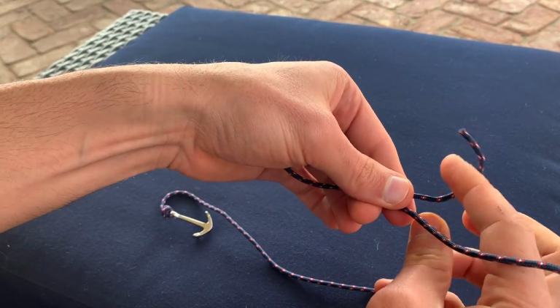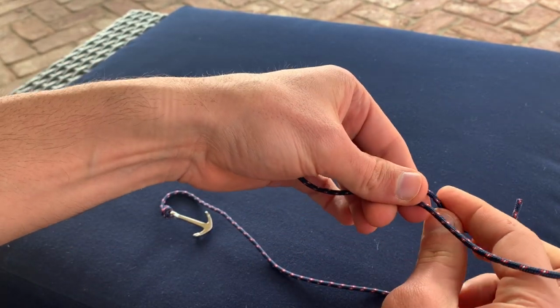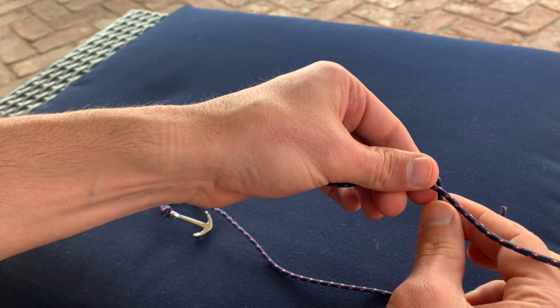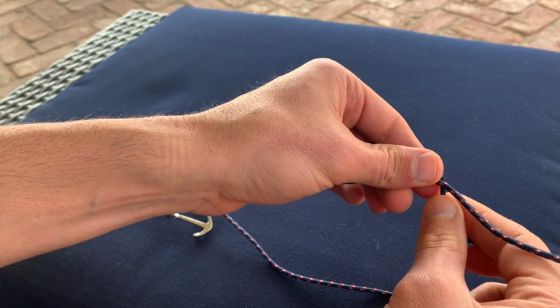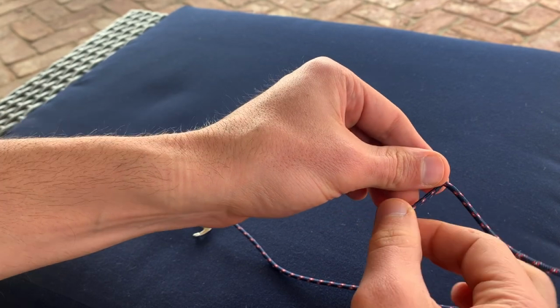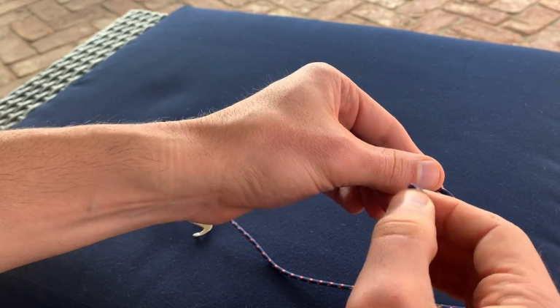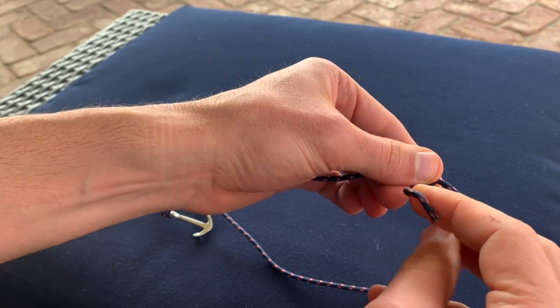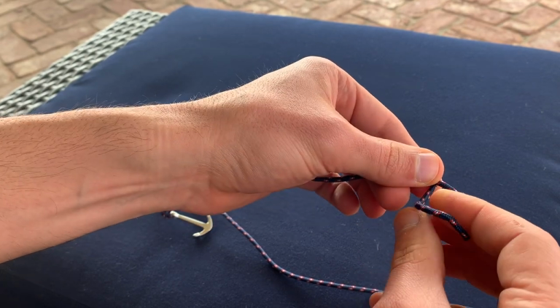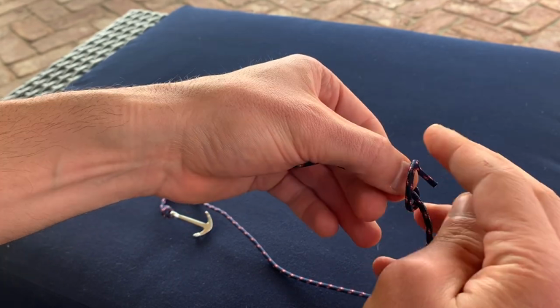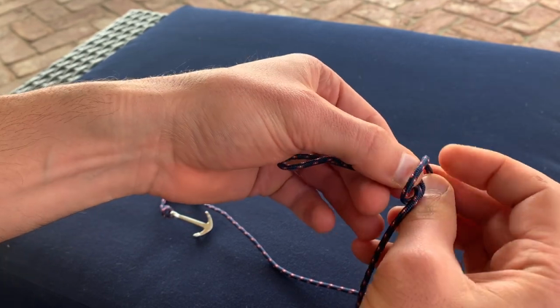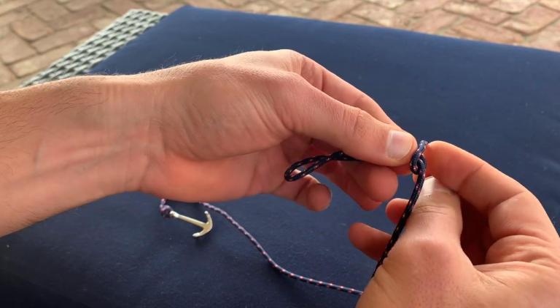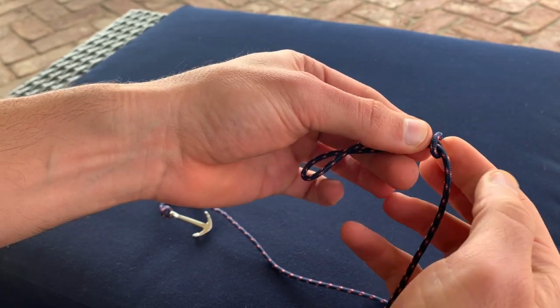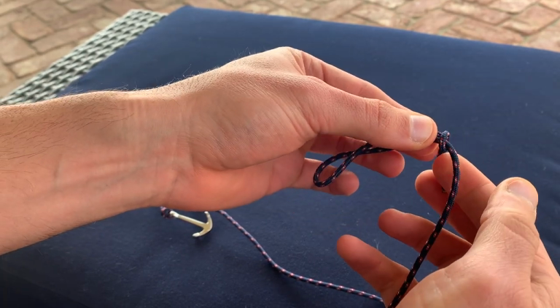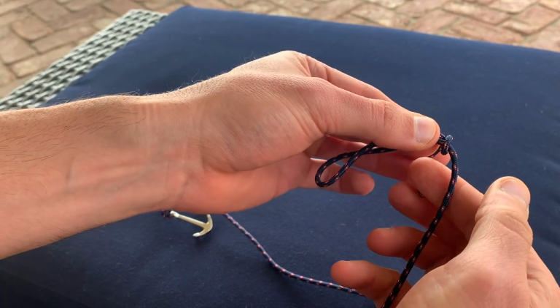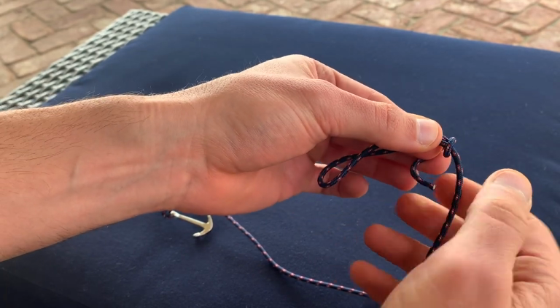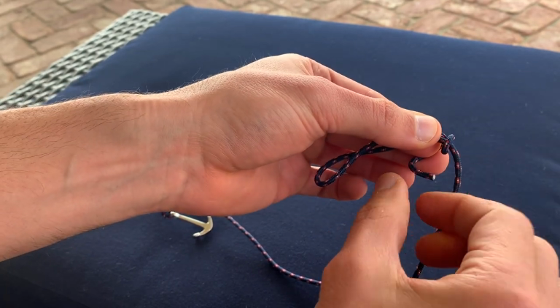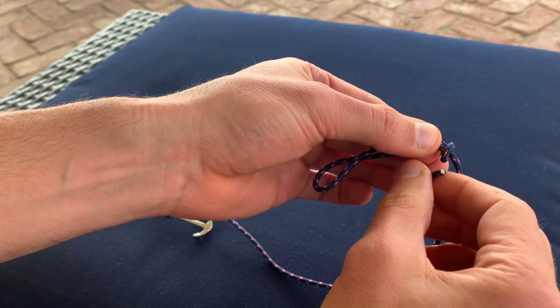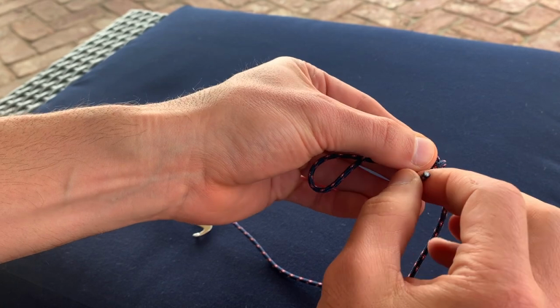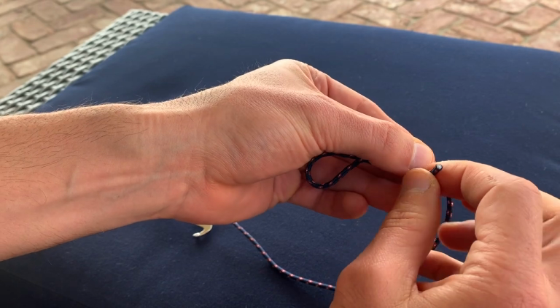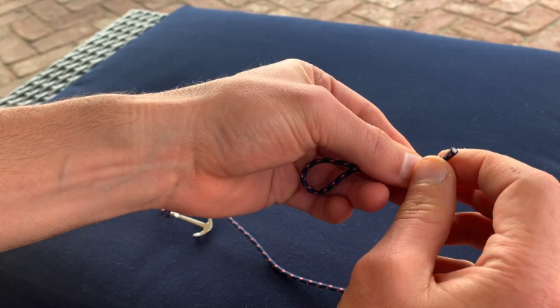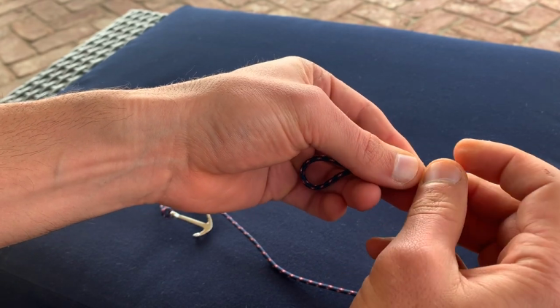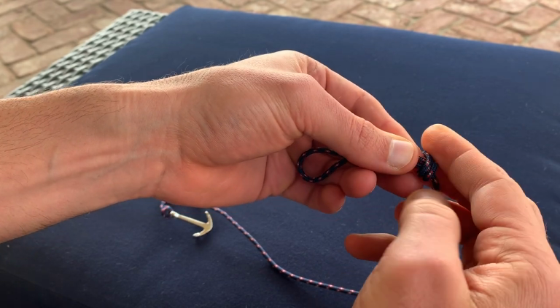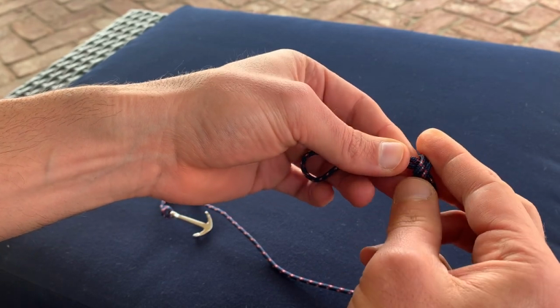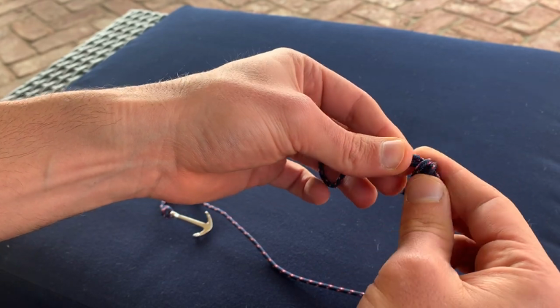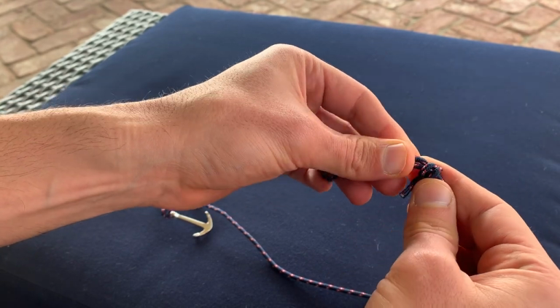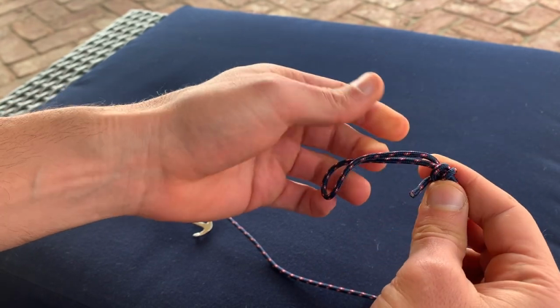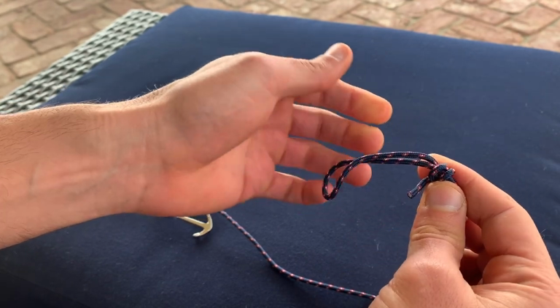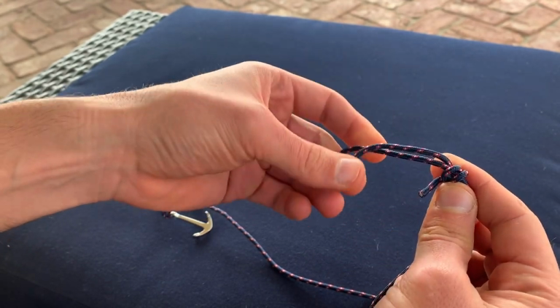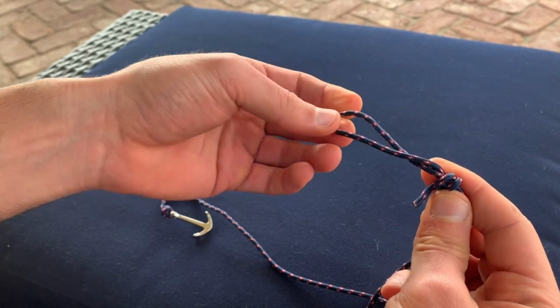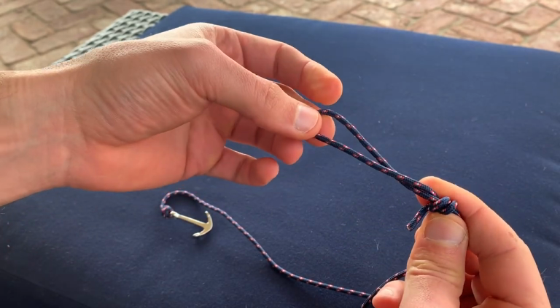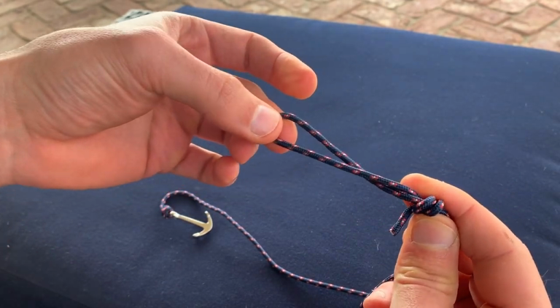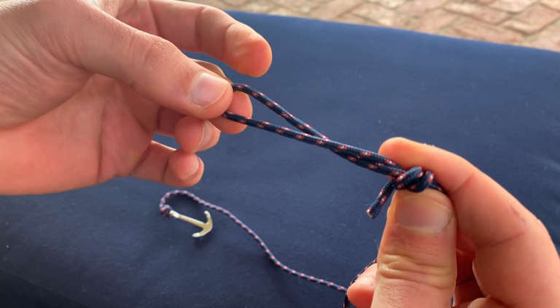Wrap this end around once and then you're going to wrap it around again towards the loop — wrap it around twice. As you can see, that's wrapped around twice now.